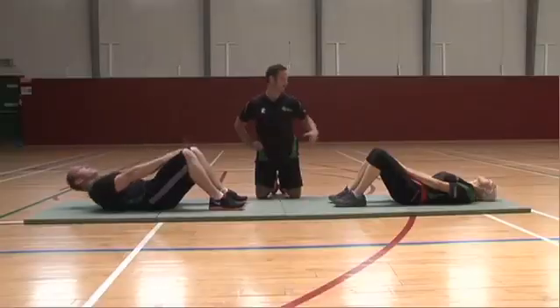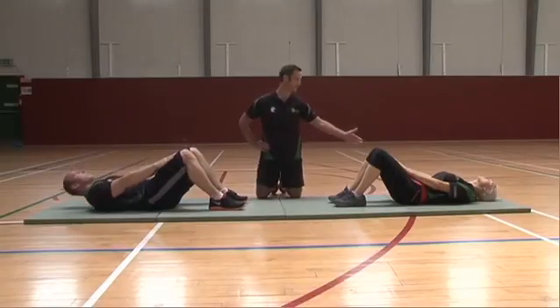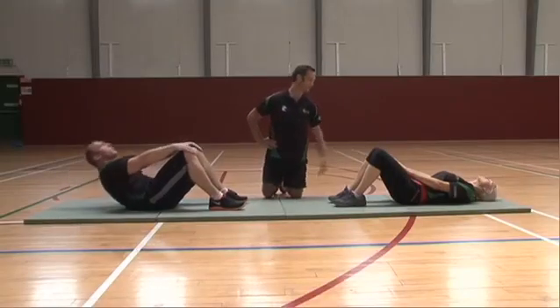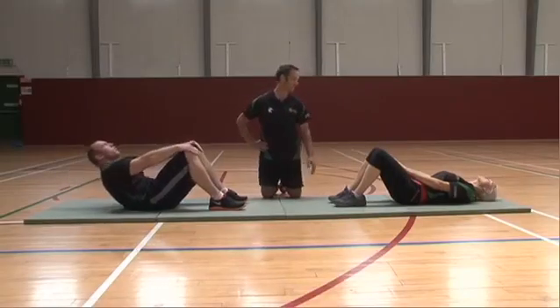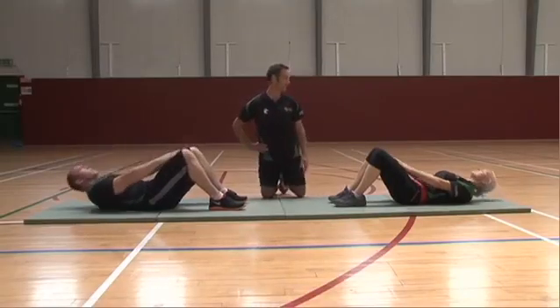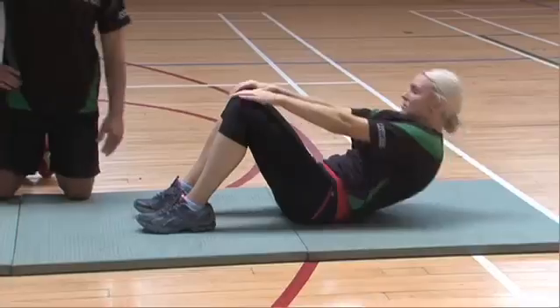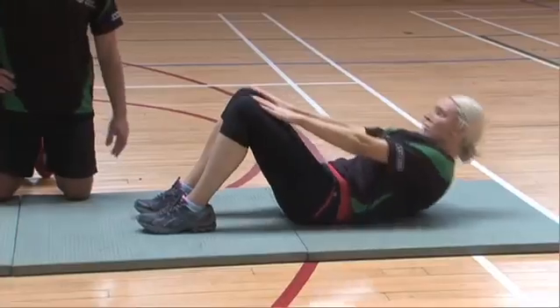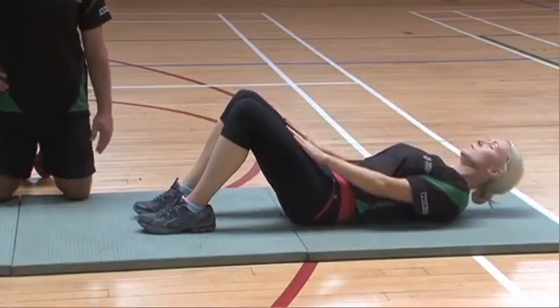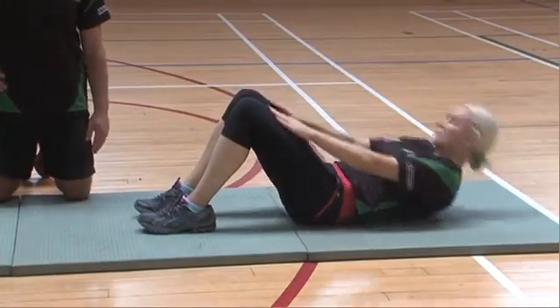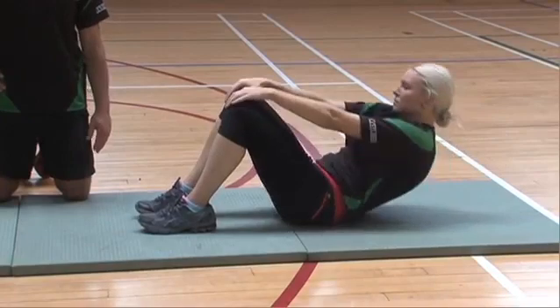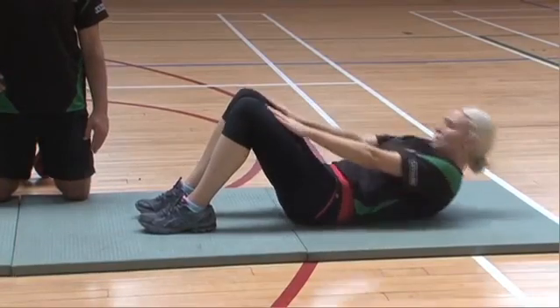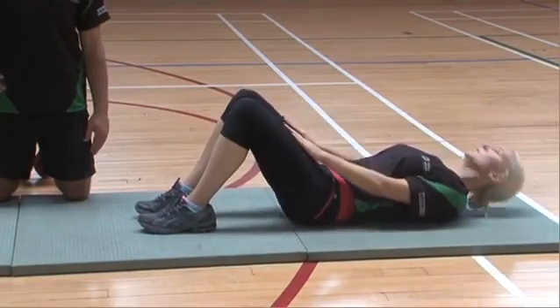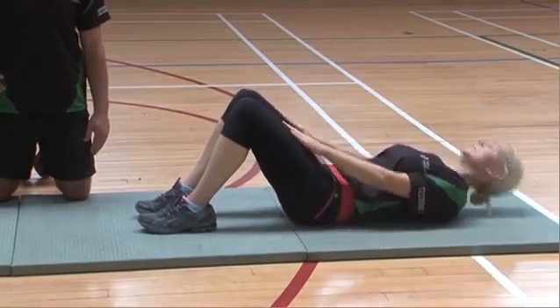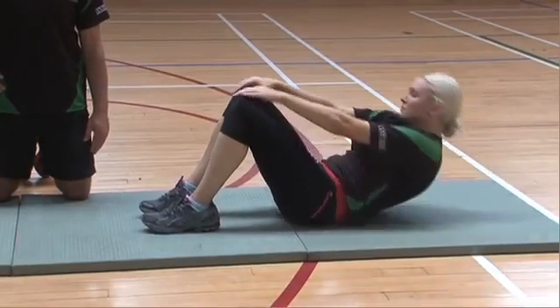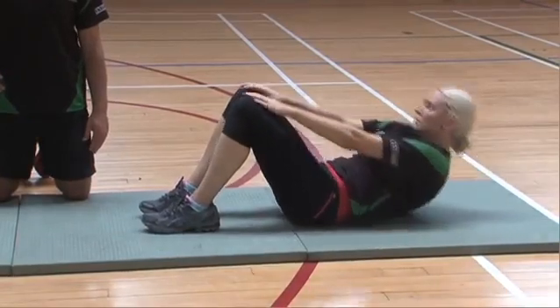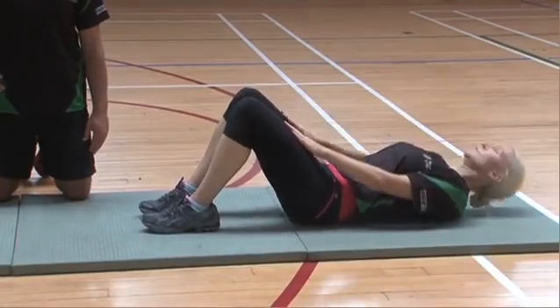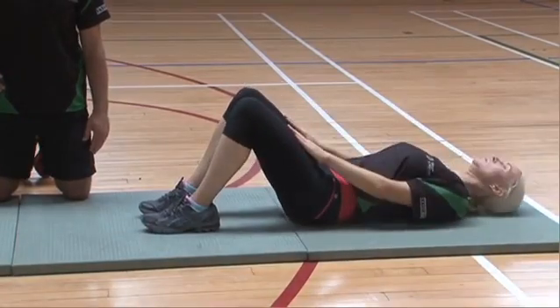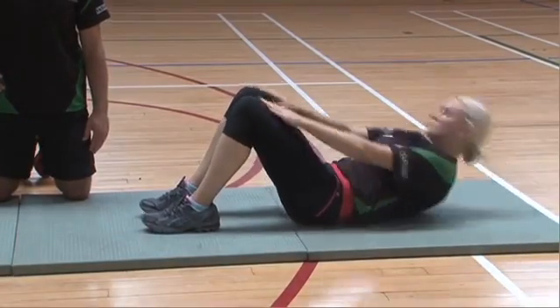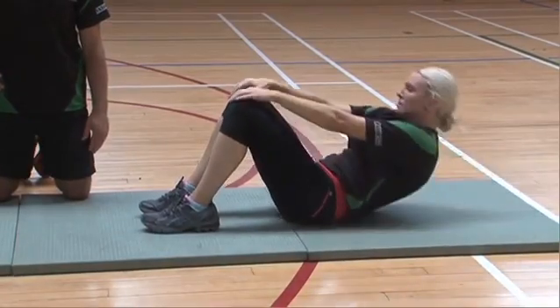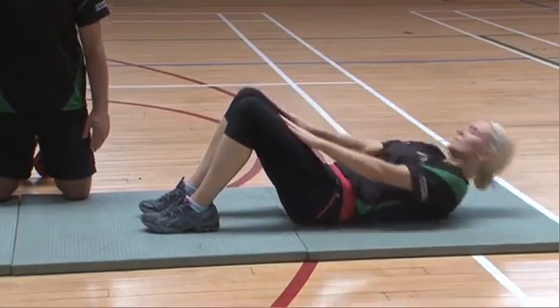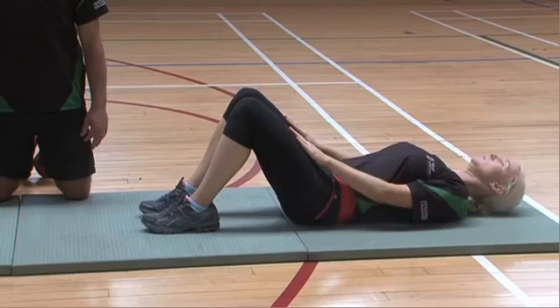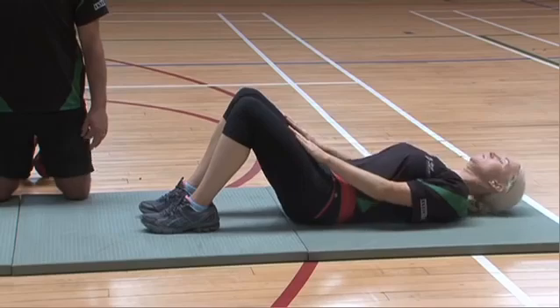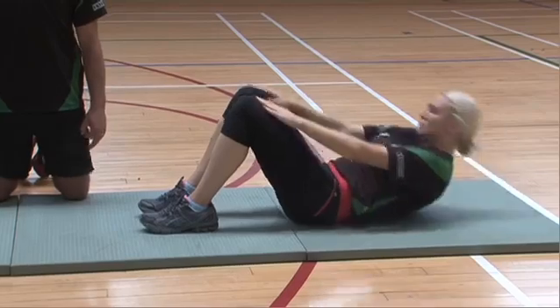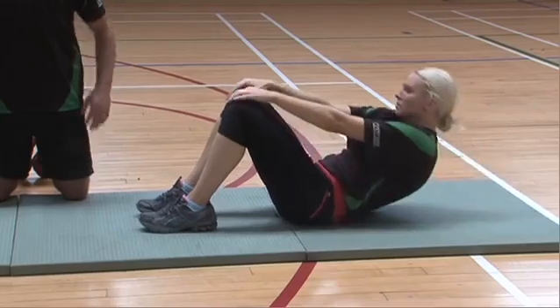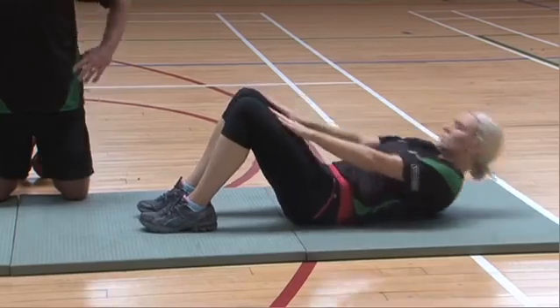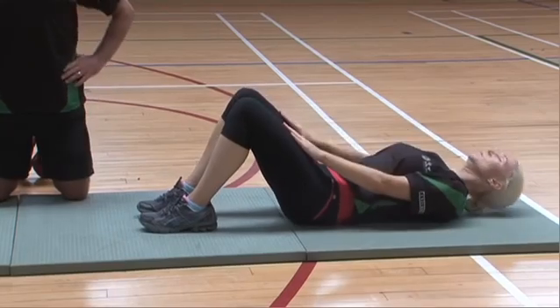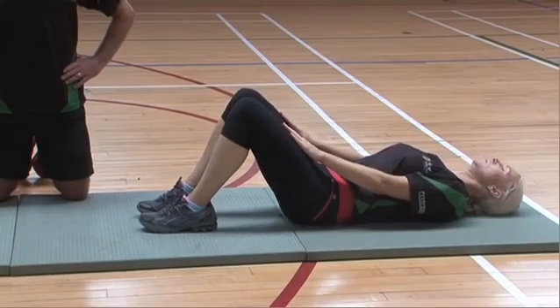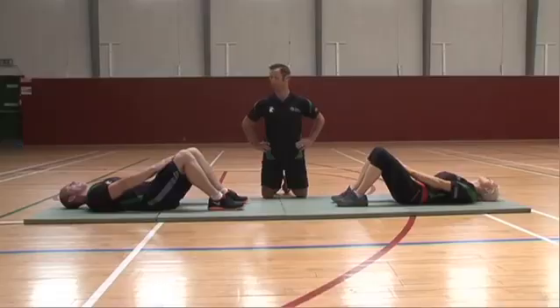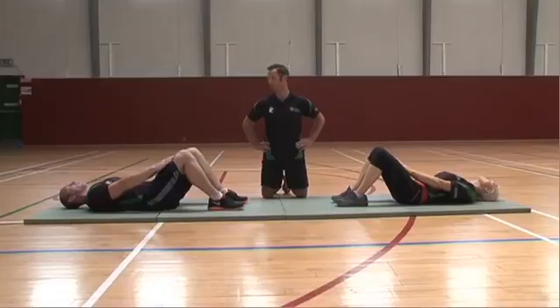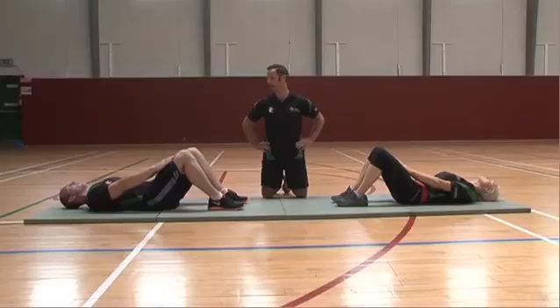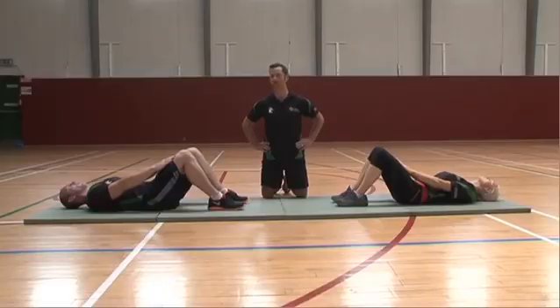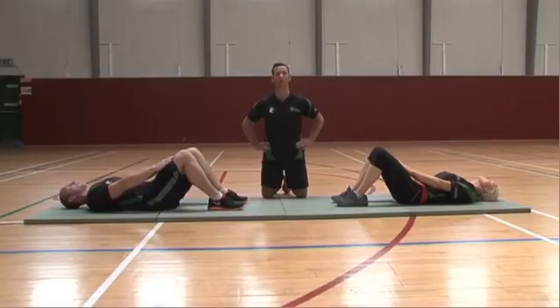Likewise, with Sergeant Kelly, hands come up, cup the knee and return. Shoulders back to the mat. There's no modification for the sit-up. Rest position for the sit-up is hands placed on the thighs.